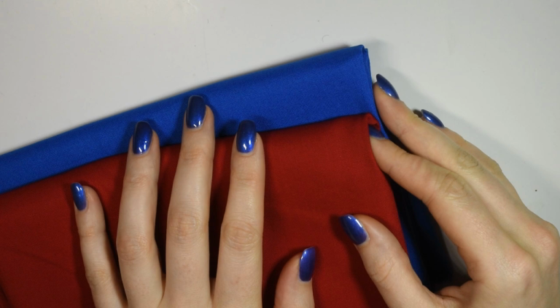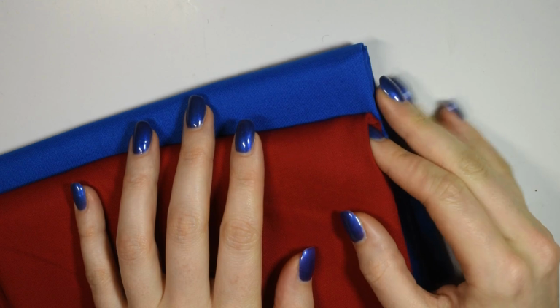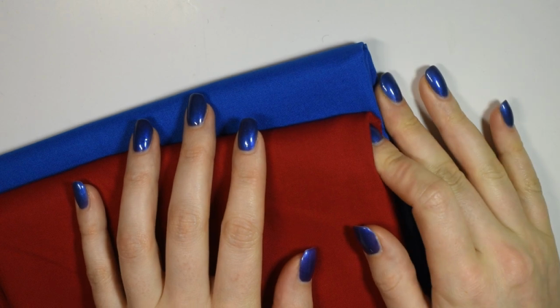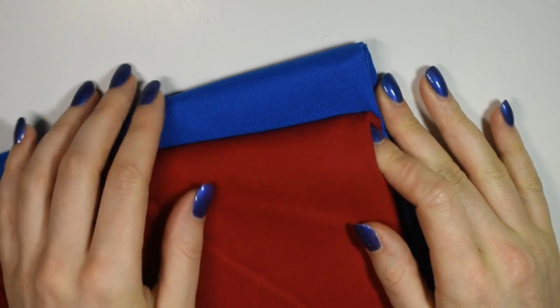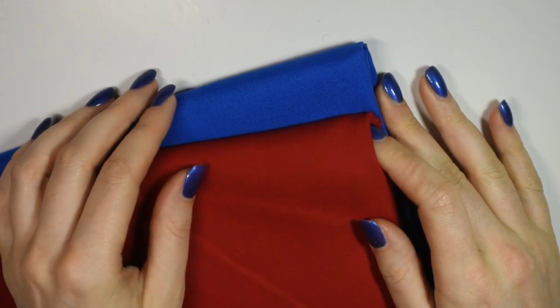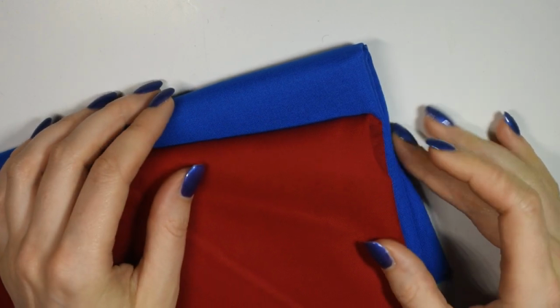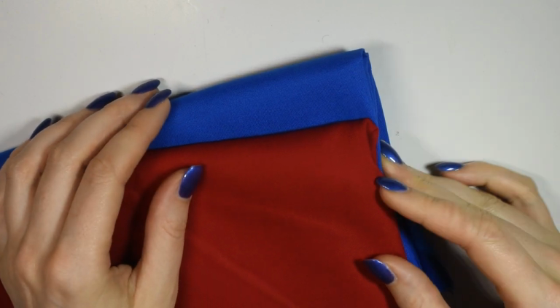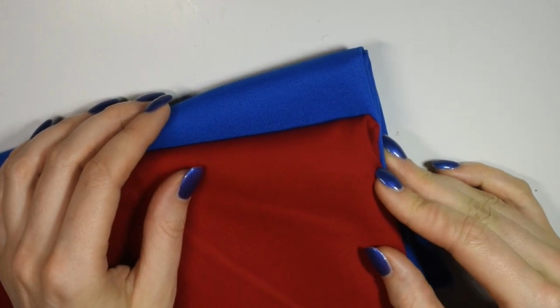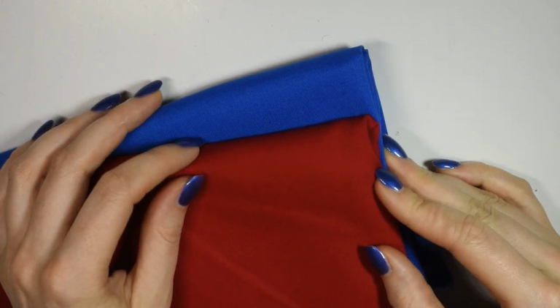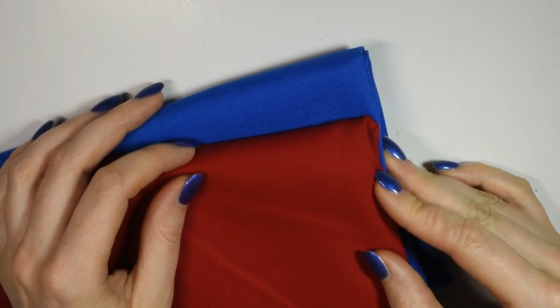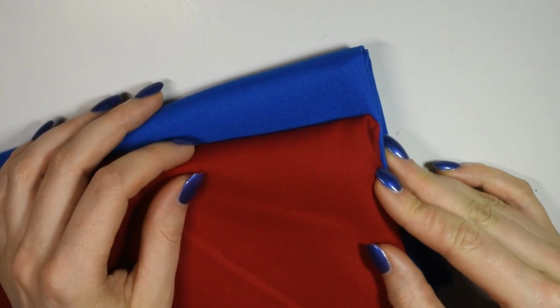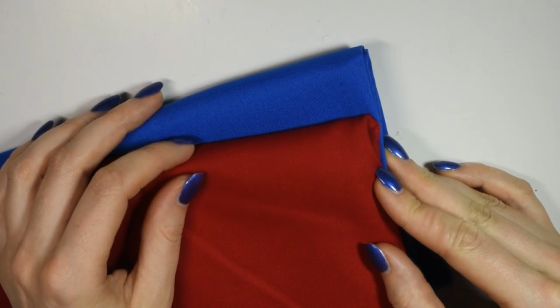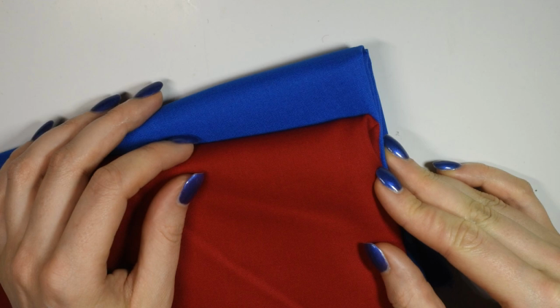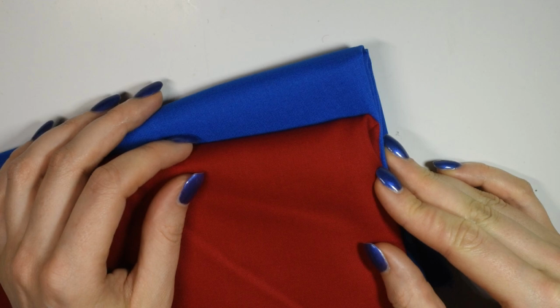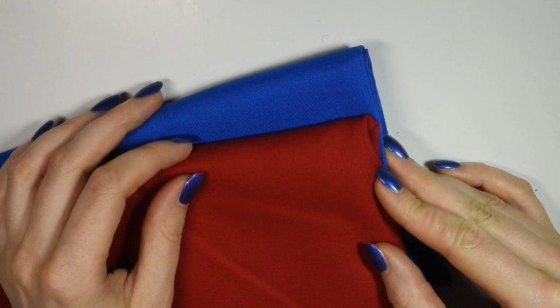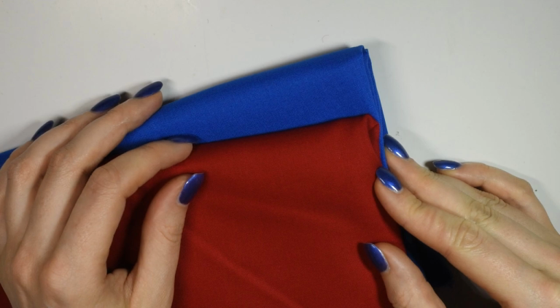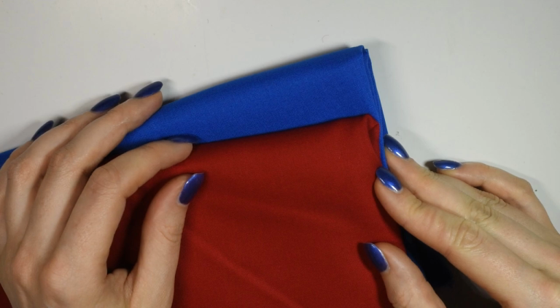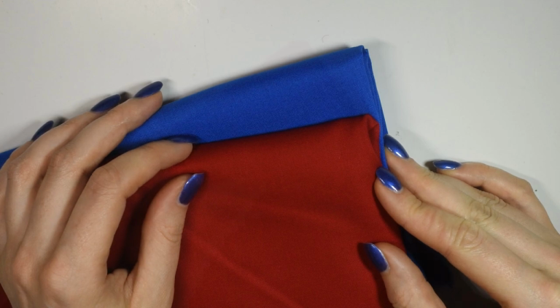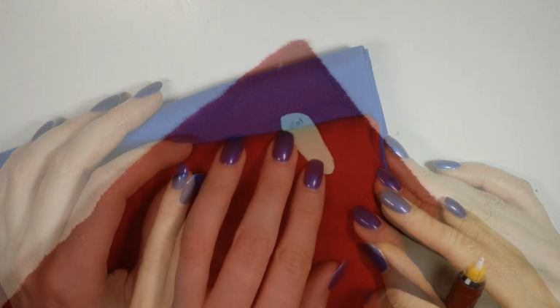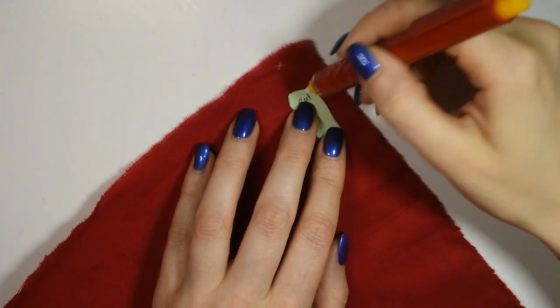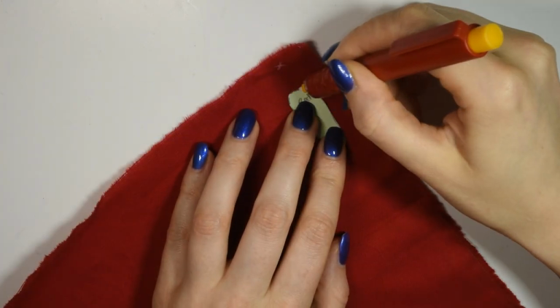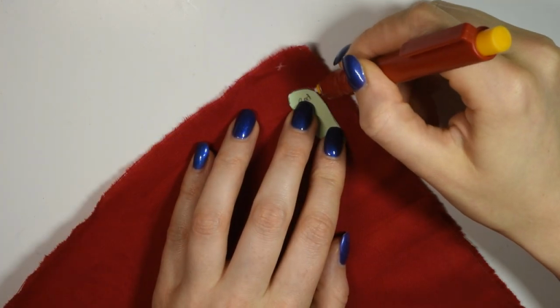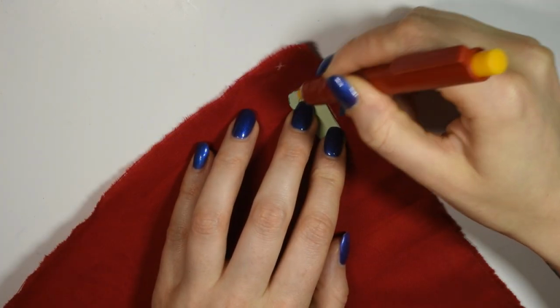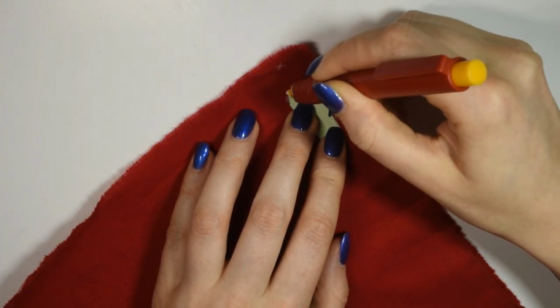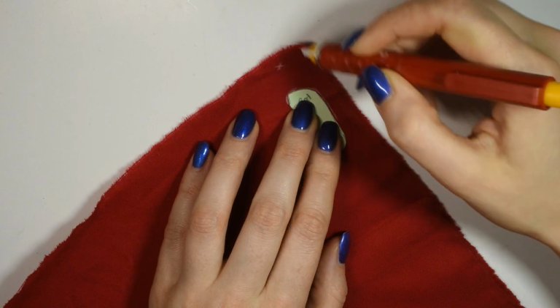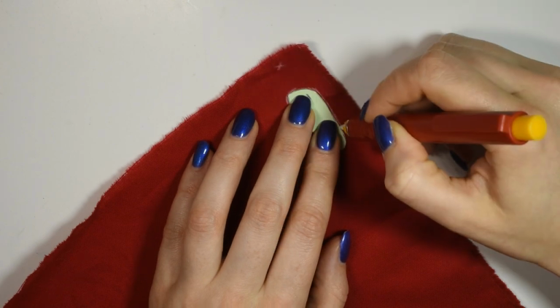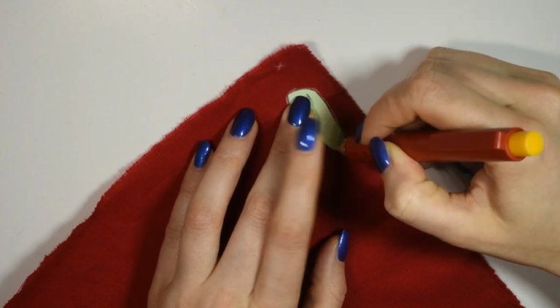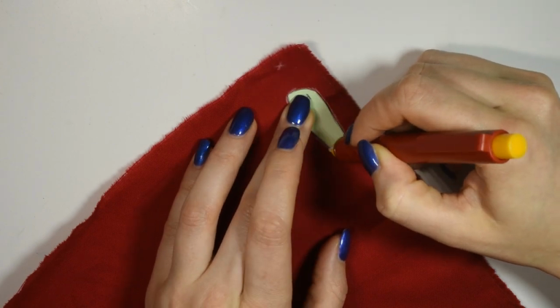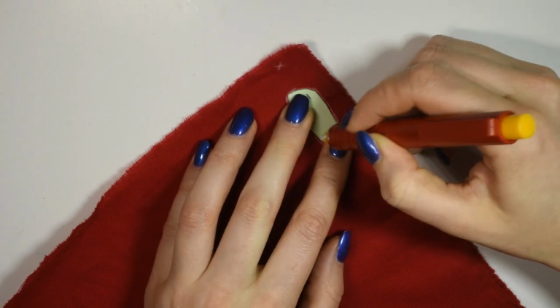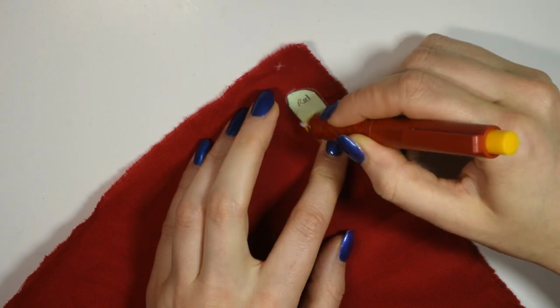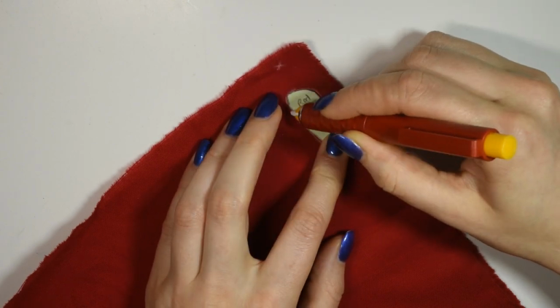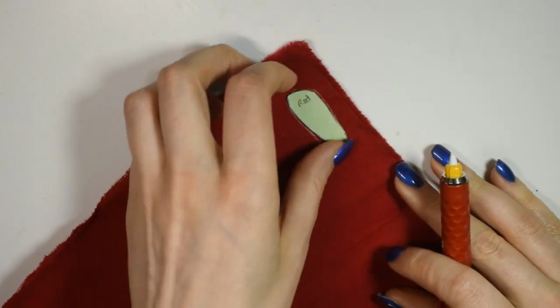I'll be working in some red and blue regular canvas fabric, because it was the only one I could find in the proper color, but if you can find anything with a bit of stretch, that's a good thing. I started from the bottom by making the boots, laying the pieces onto the fabric, sketching around them with fabric chalk, and then cutting them out.